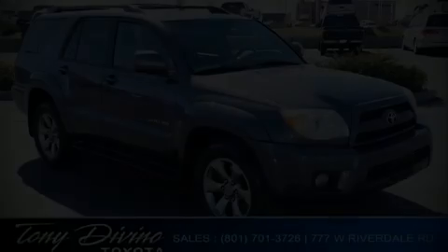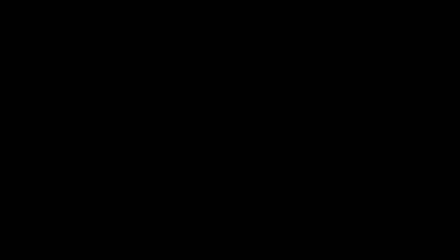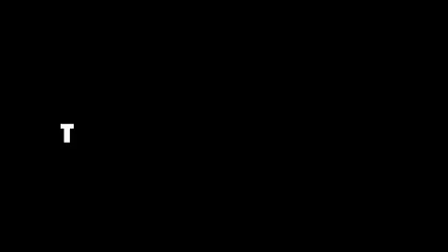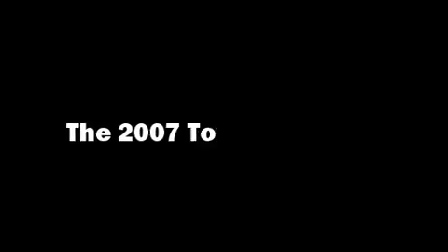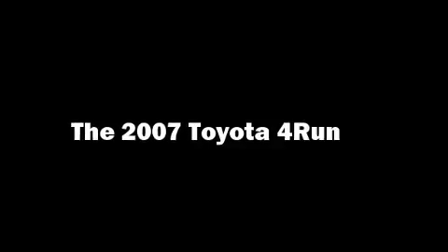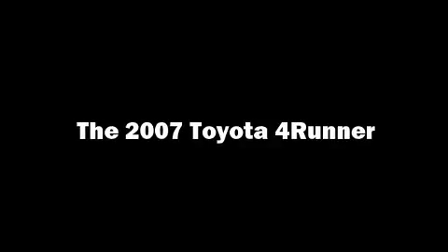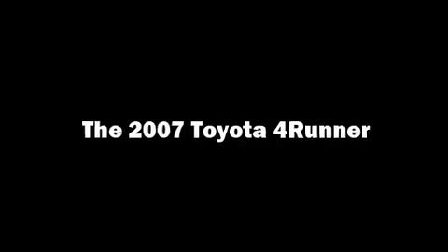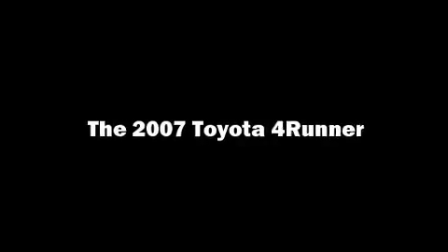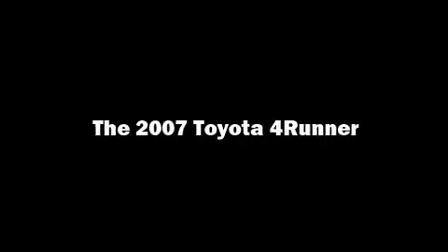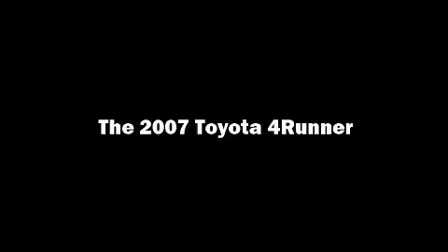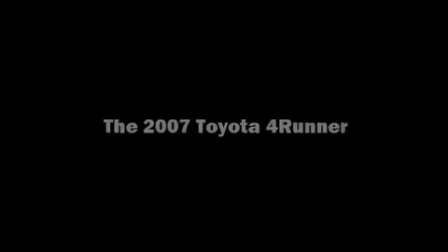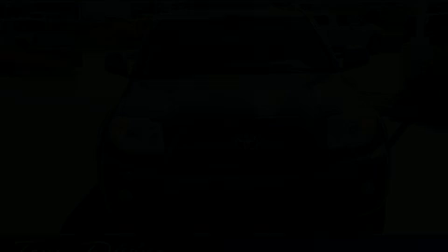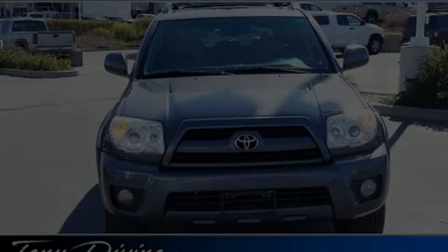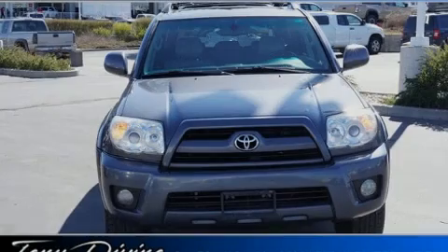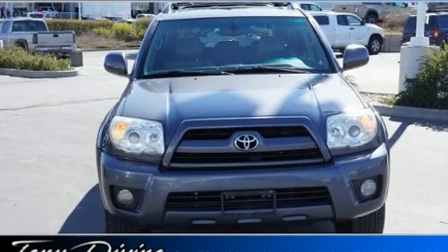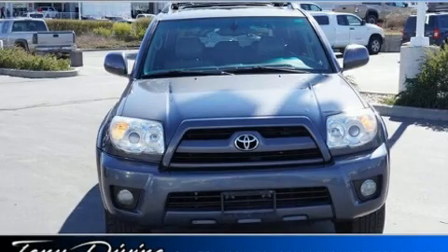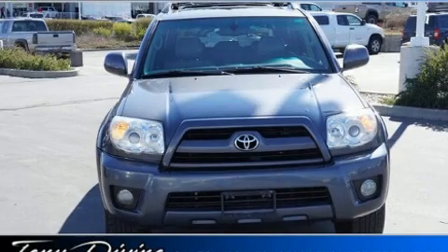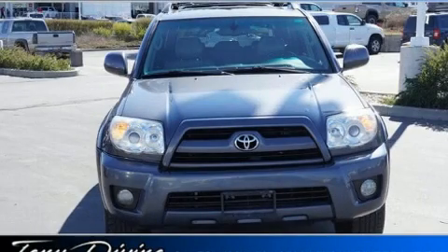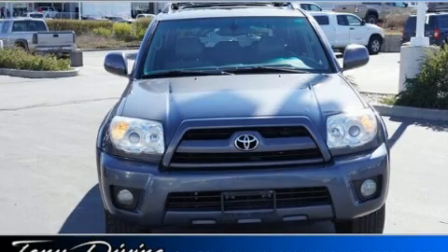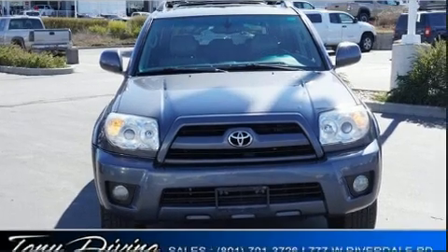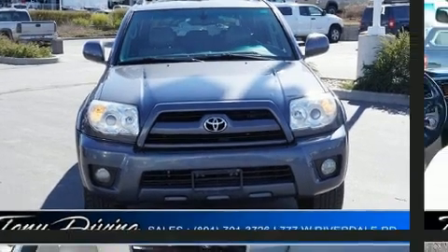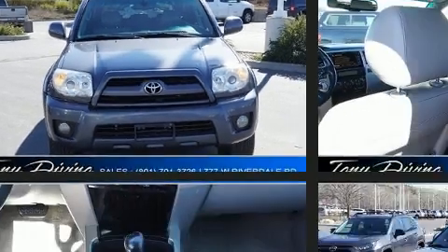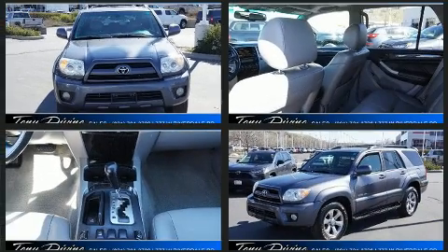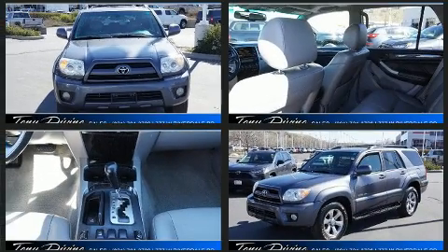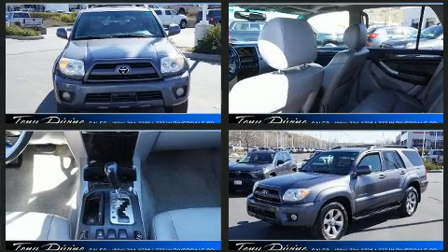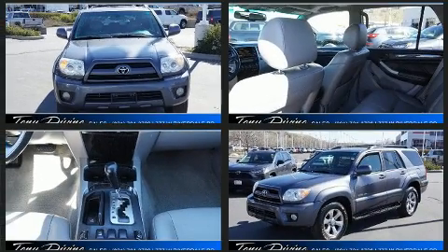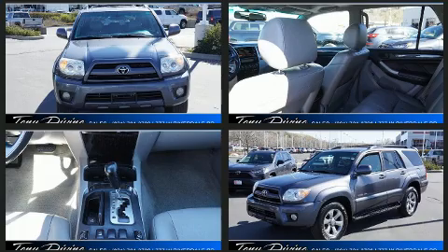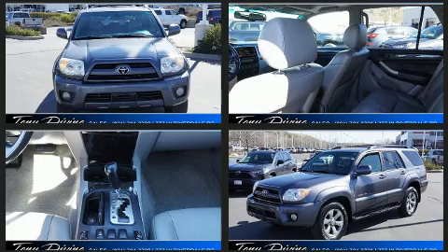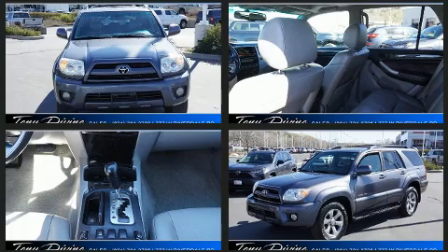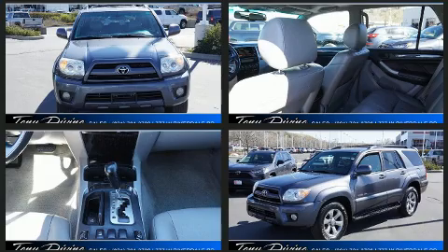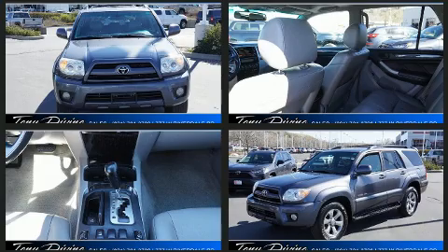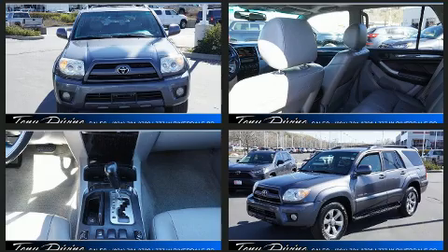The 2007 Toyota 4Runner. It features four-wheel drive capabilities, a durable automatic transmission, and a powerful eight-cylinder engine.